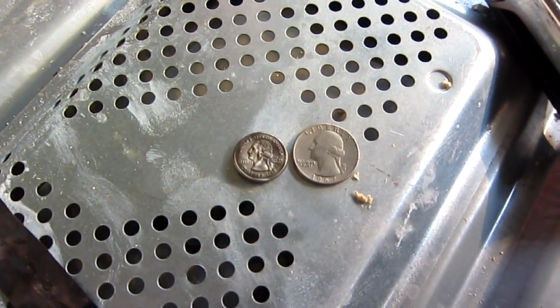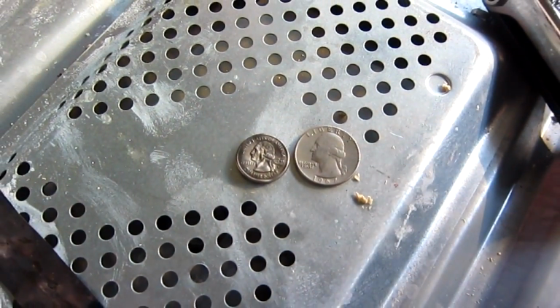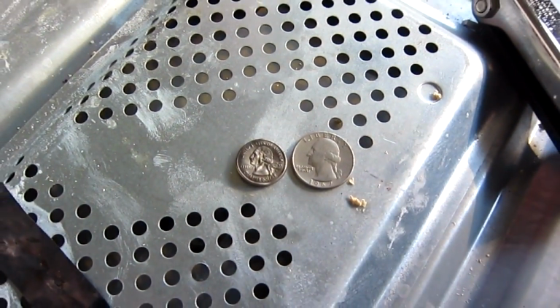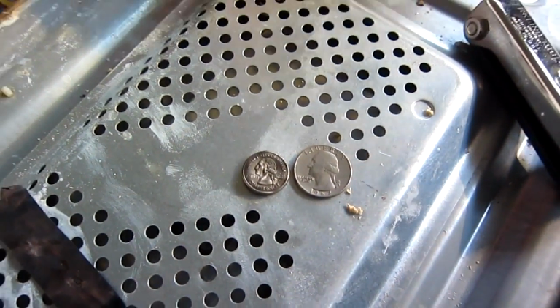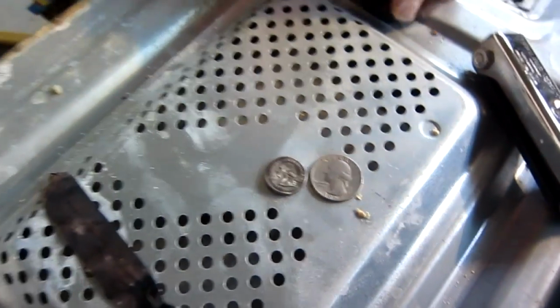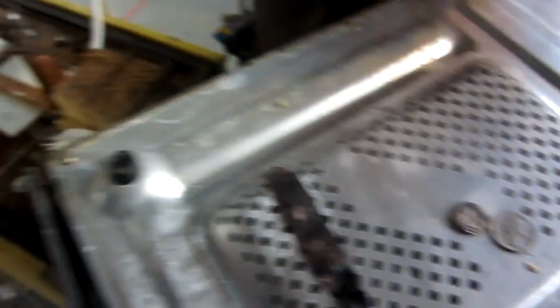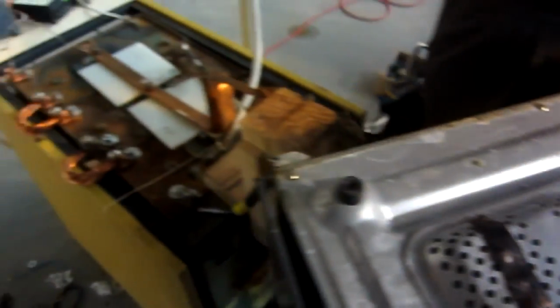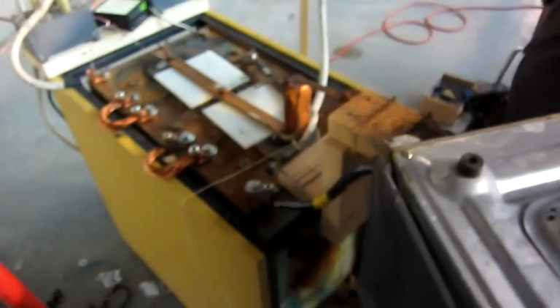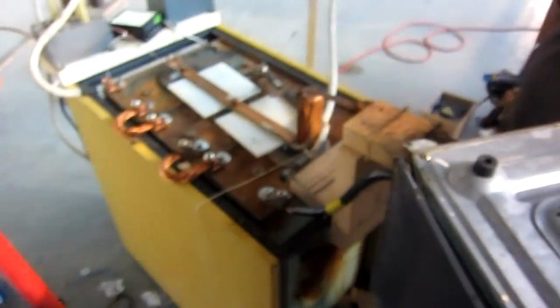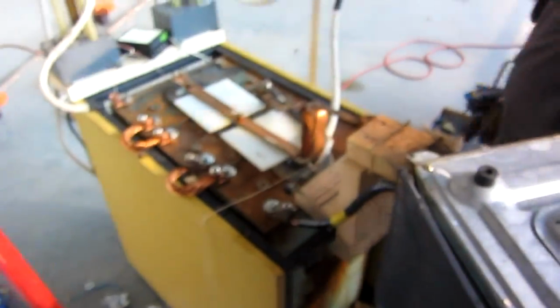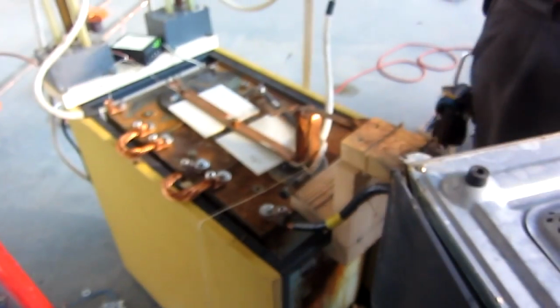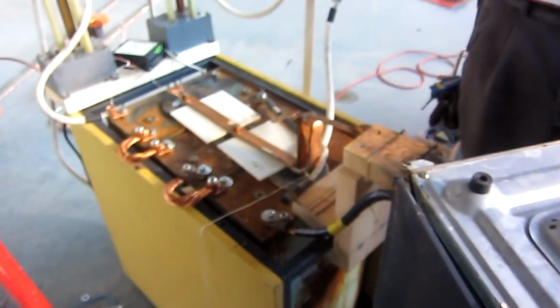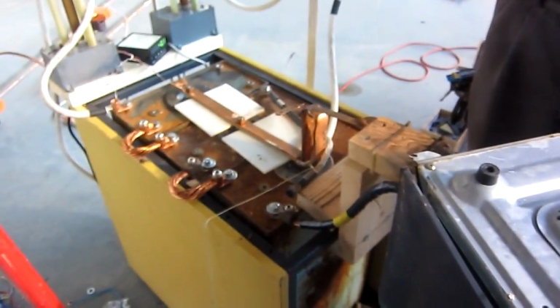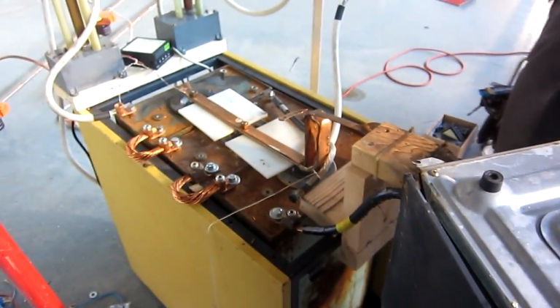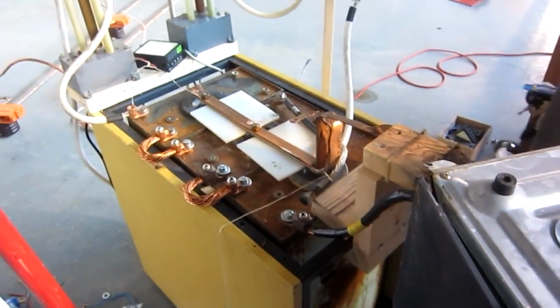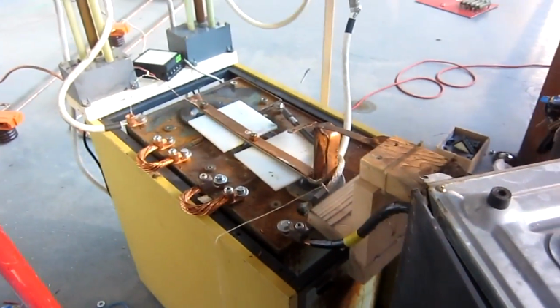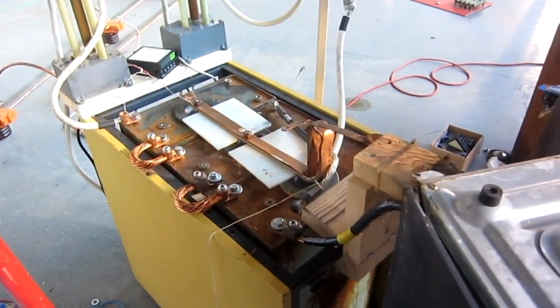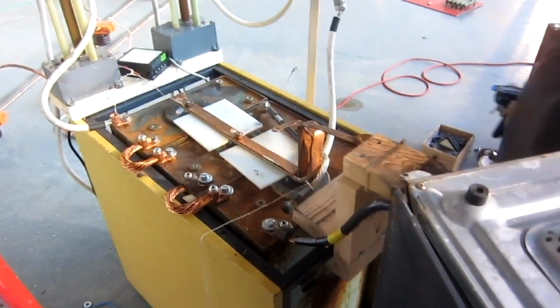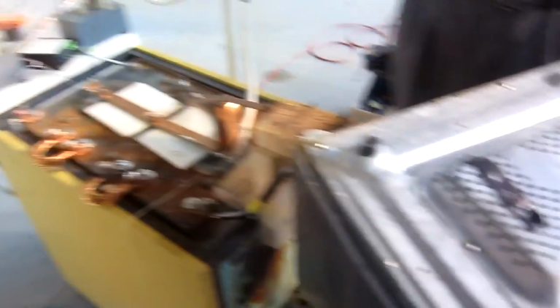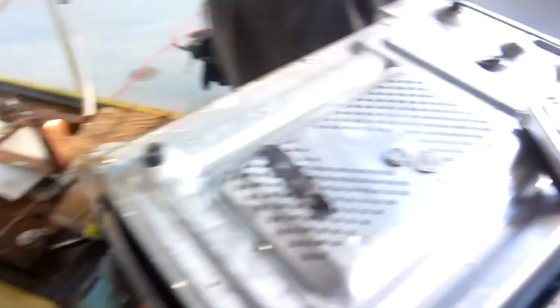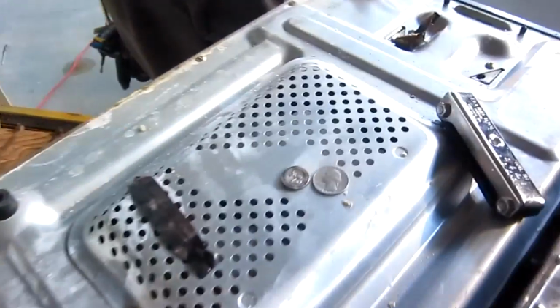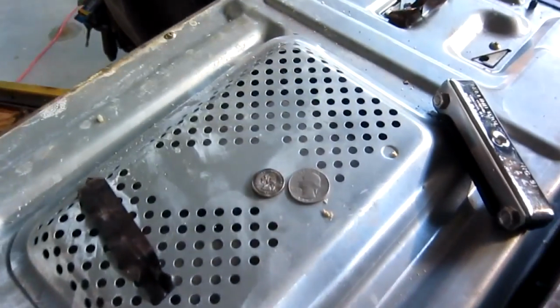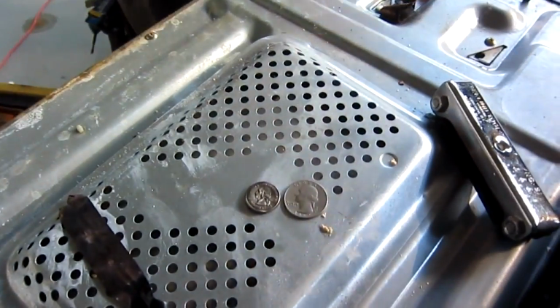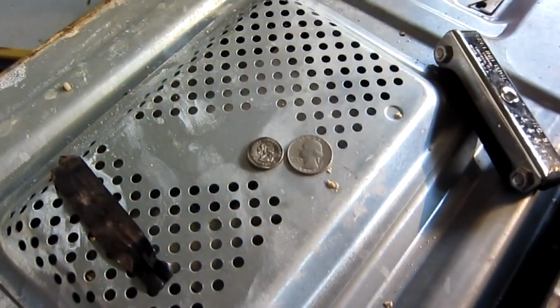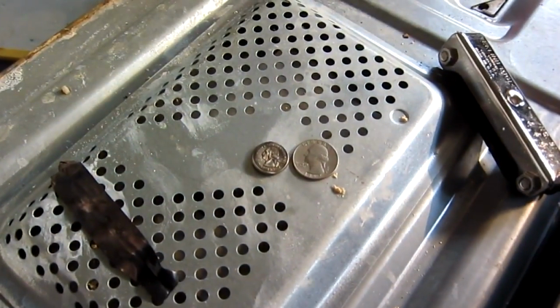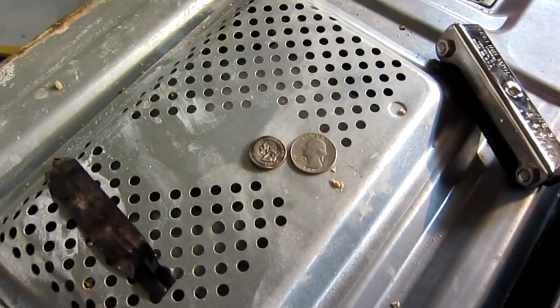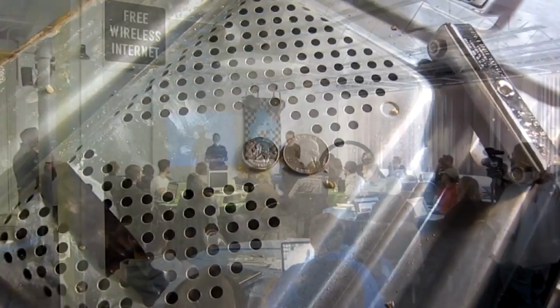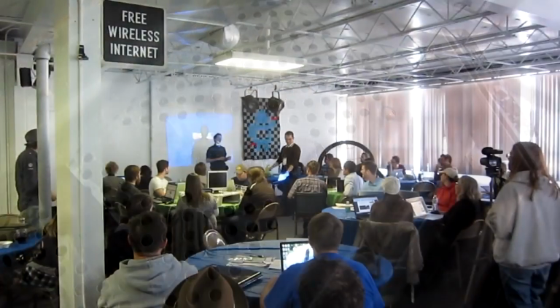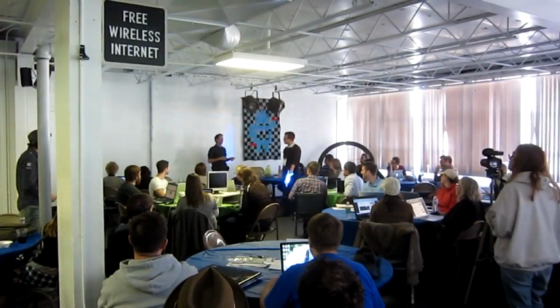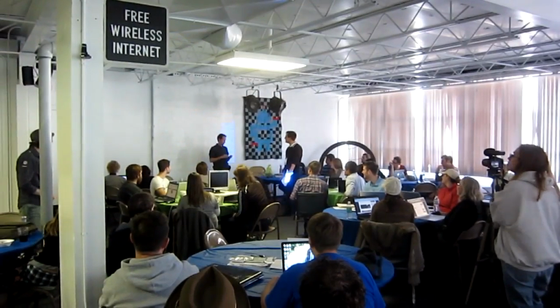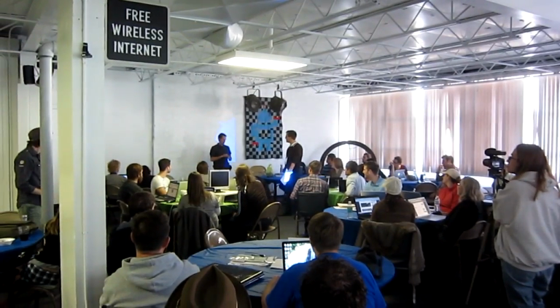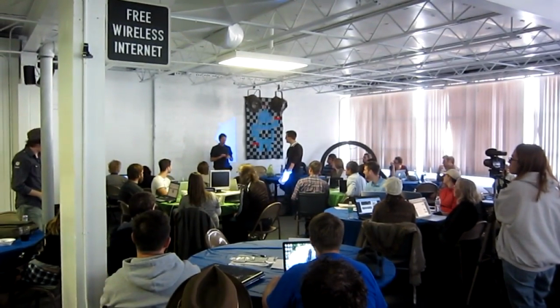Alright, now we take this really ugly, hacked, crufty system and clean it up and build Project Stomper. I want to share this with you guys.